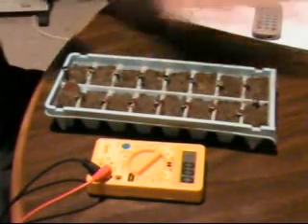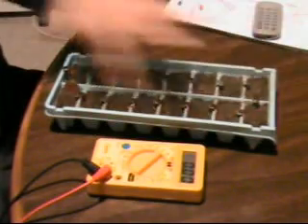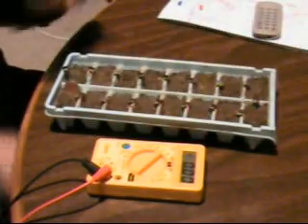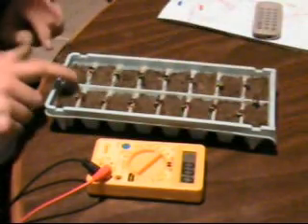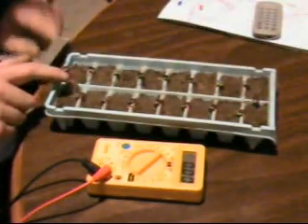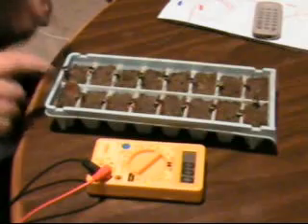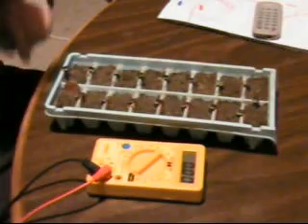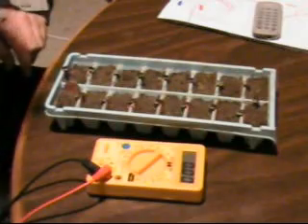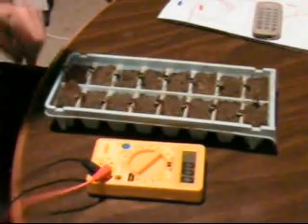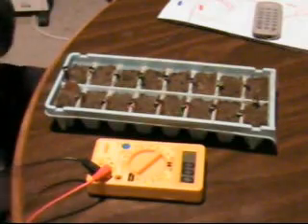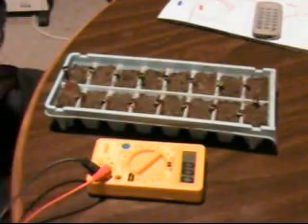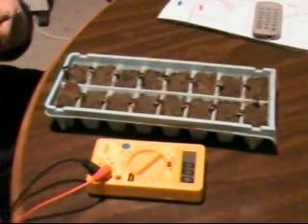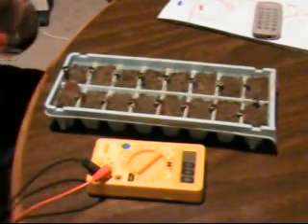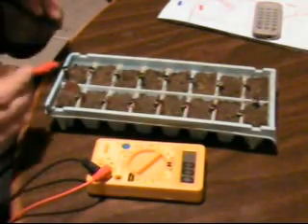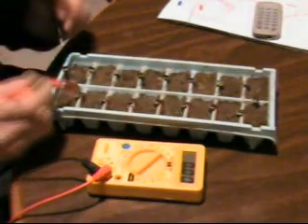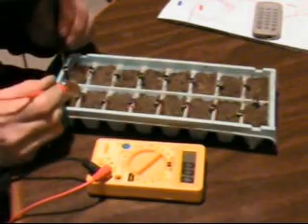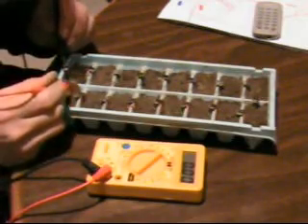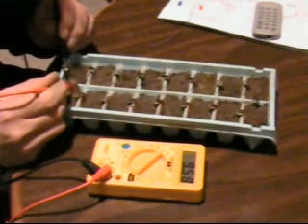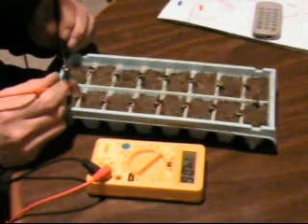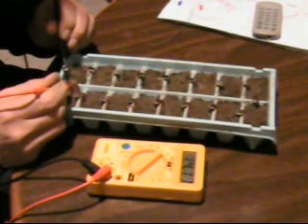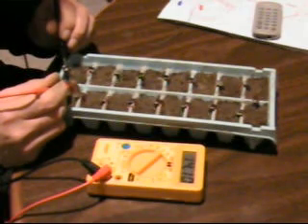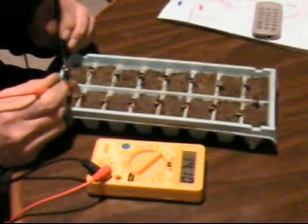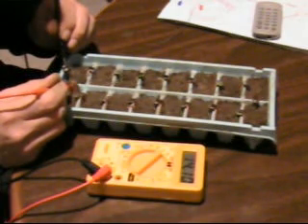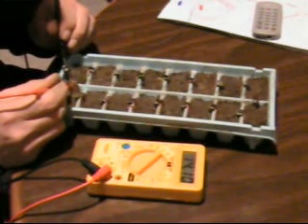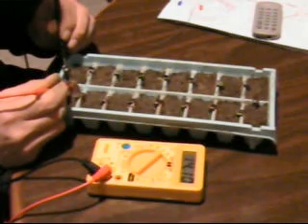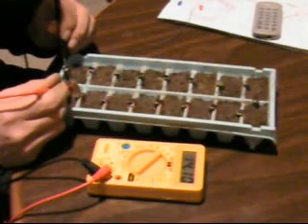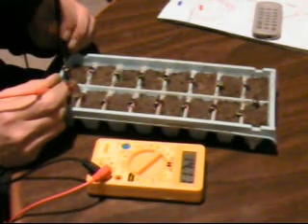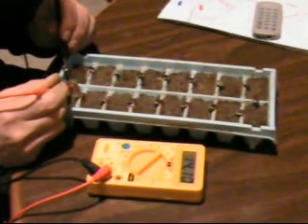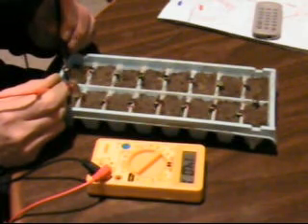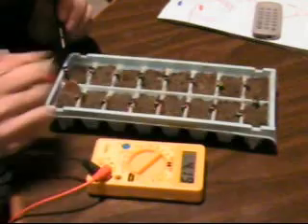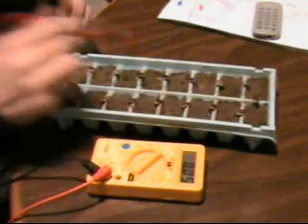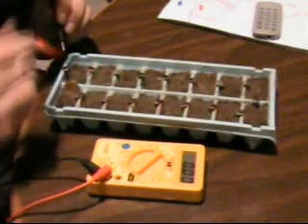It goes all the way around, comes back to here — copper positive and zinc negative — and I'm getting about 12 volts out of this. You can see there it's up to 14 volts now, and that's just from putting them in series.